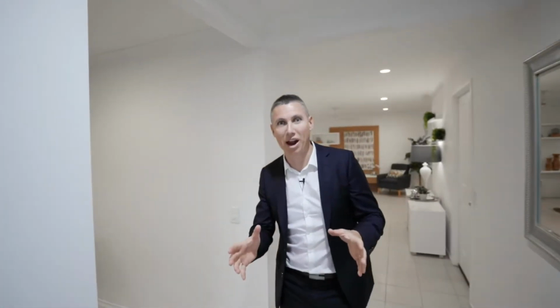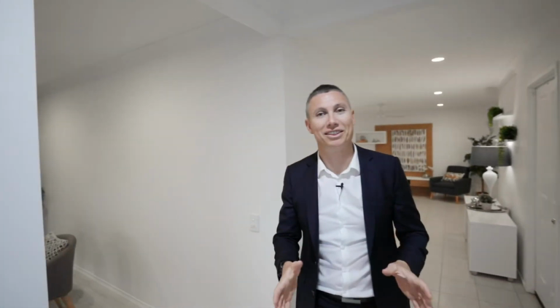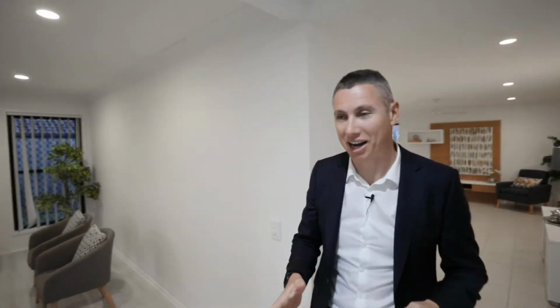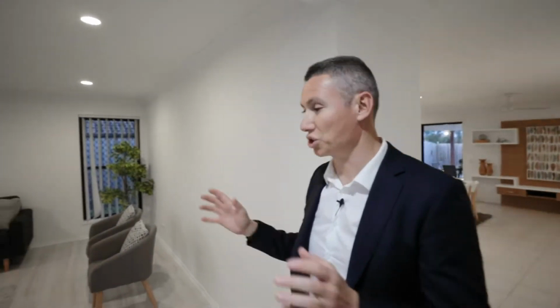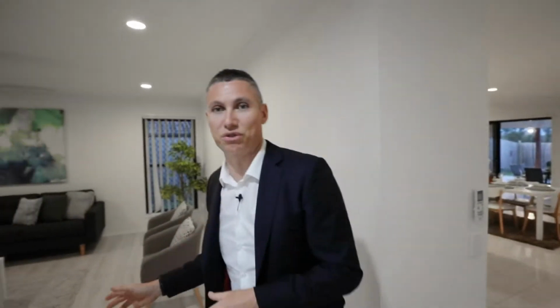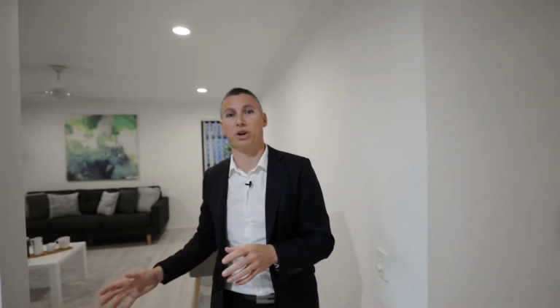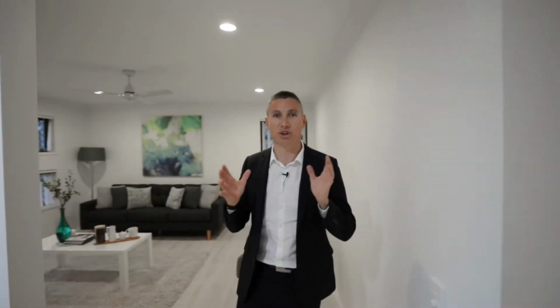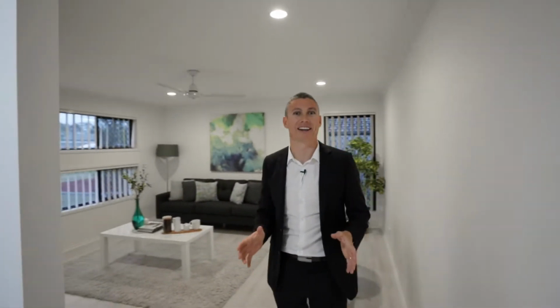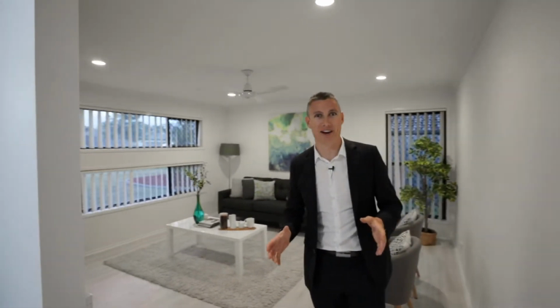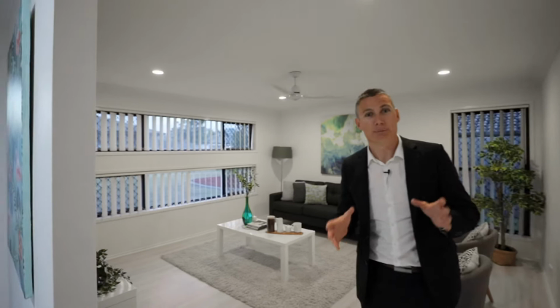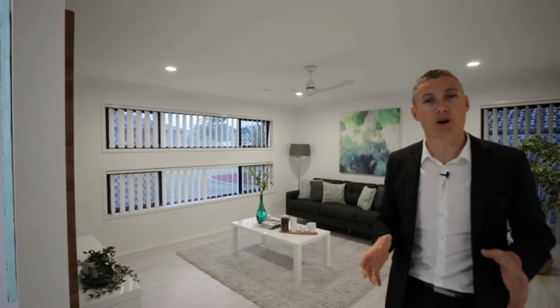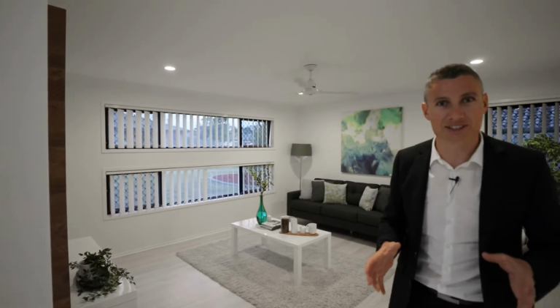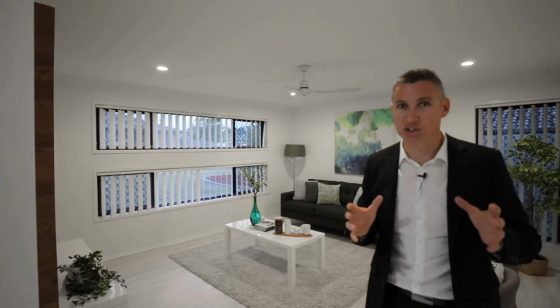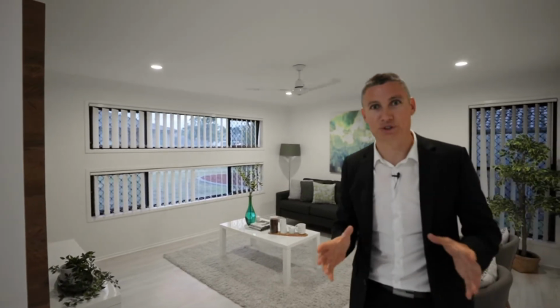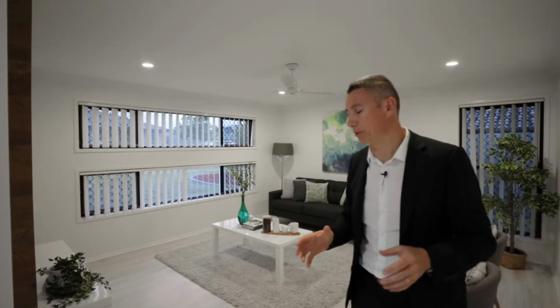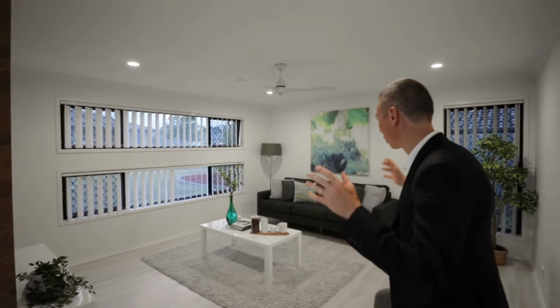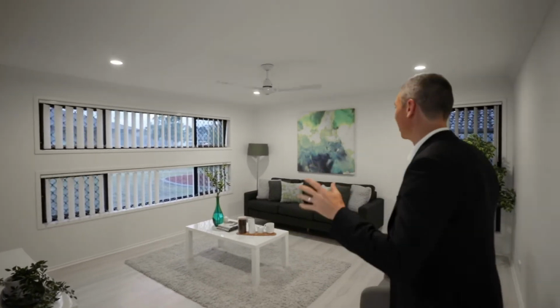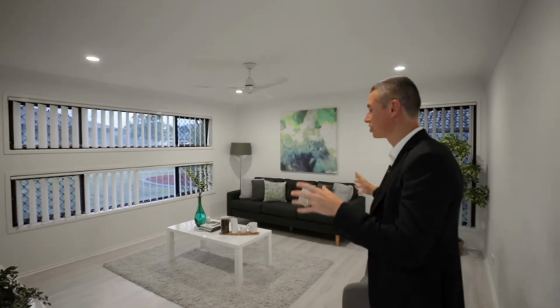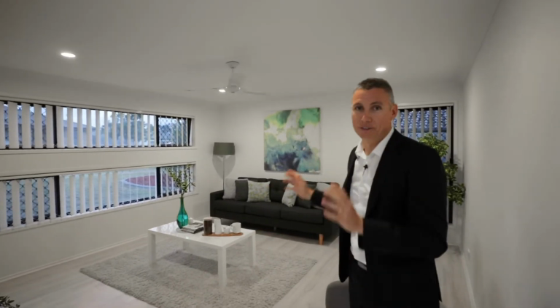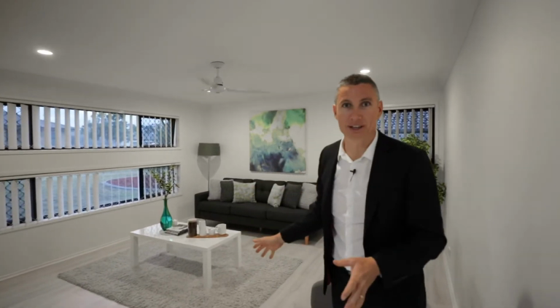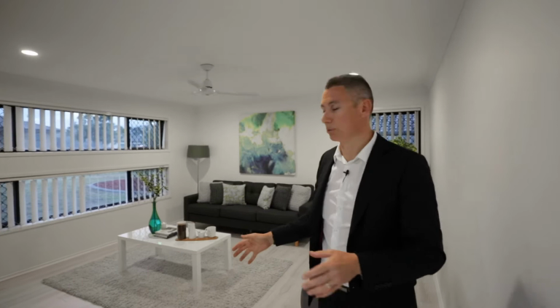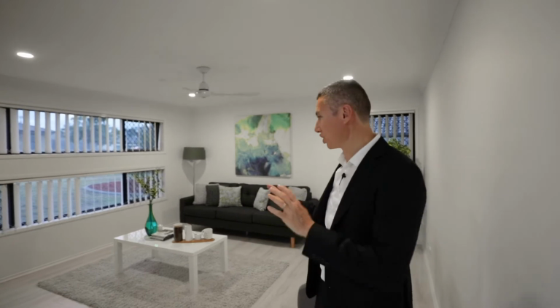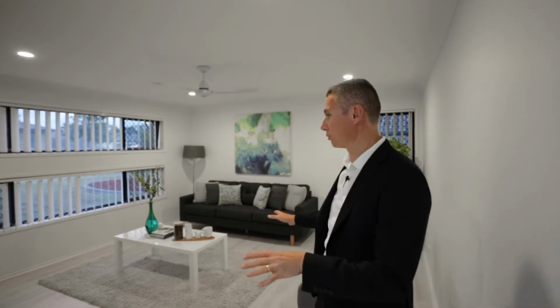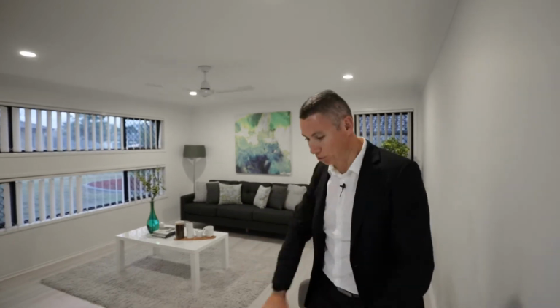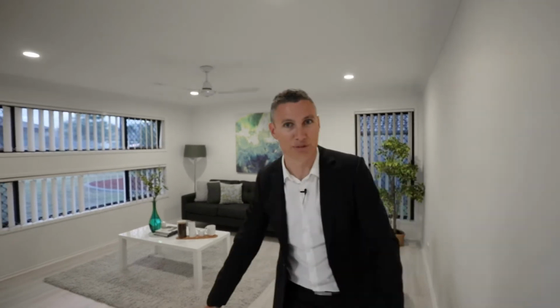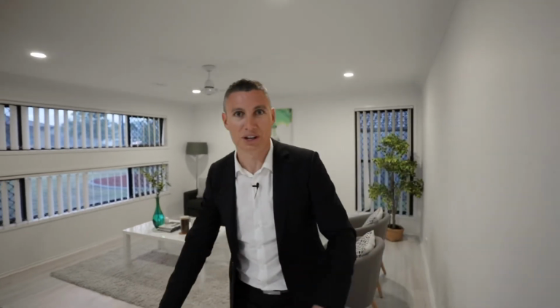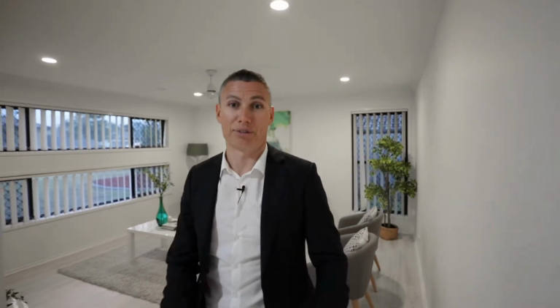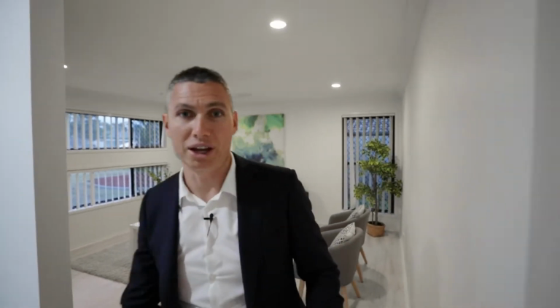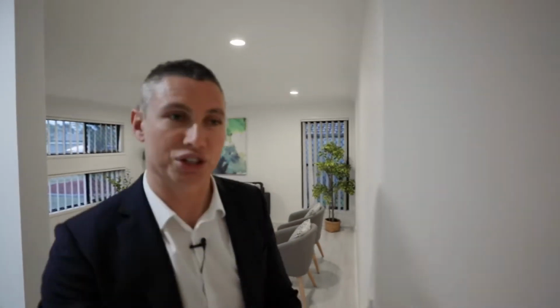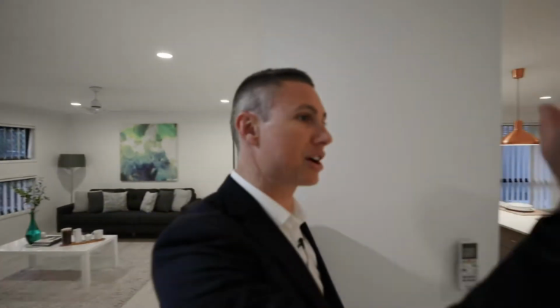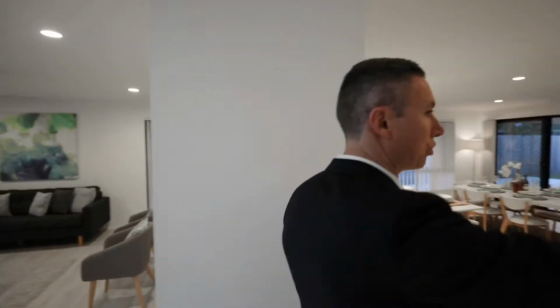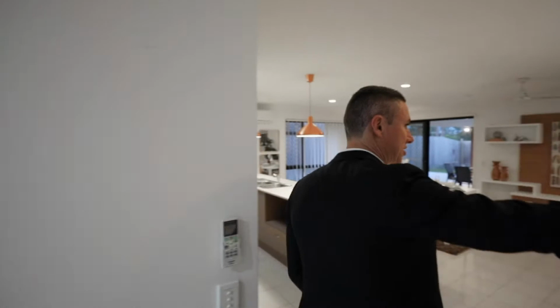What I love about this home — and it's really rare in this estate — is as soon as you first walk in, you've got a second living area. Most of the homes in this estate don't offer two living areas, but we've got a really large family living room that you can turn into a media room. All timber floors throughout.